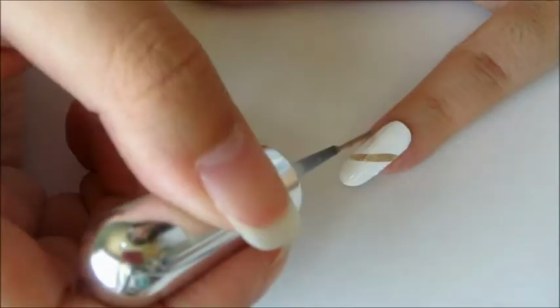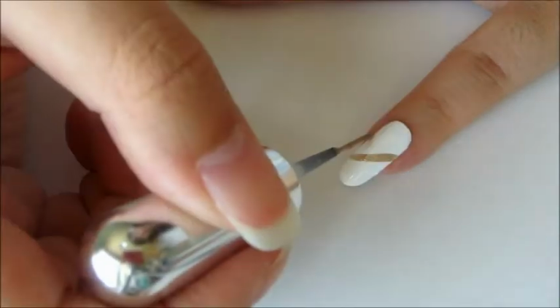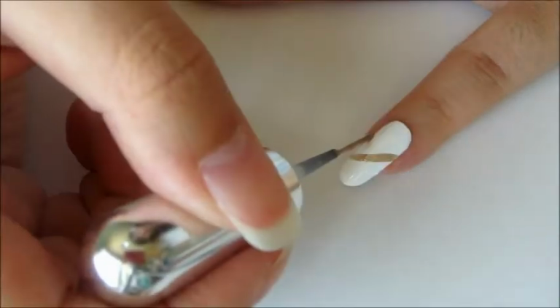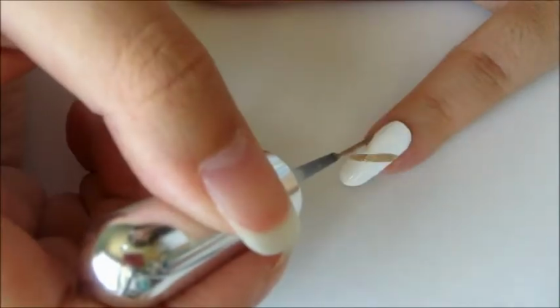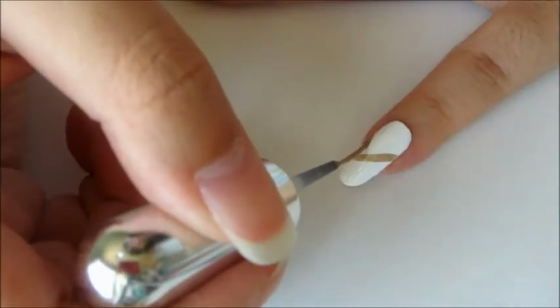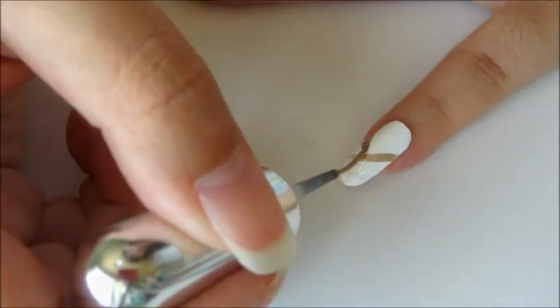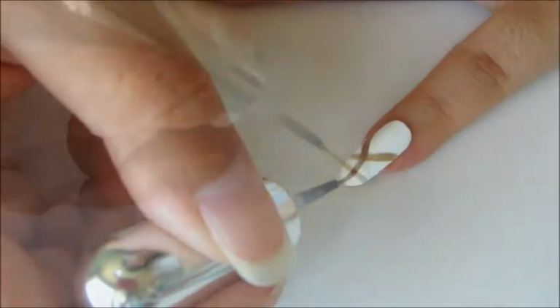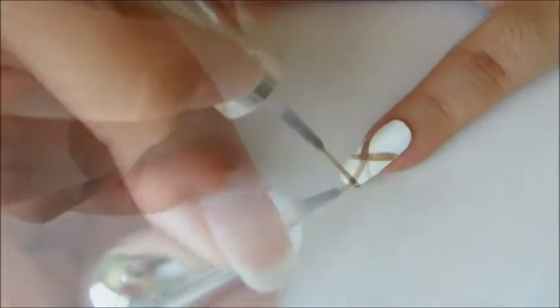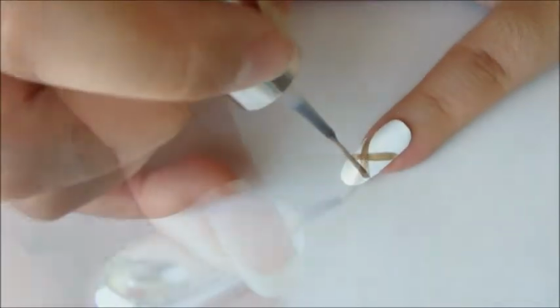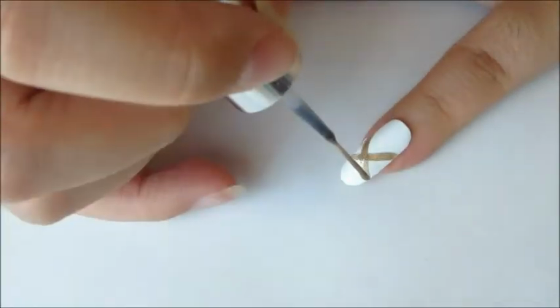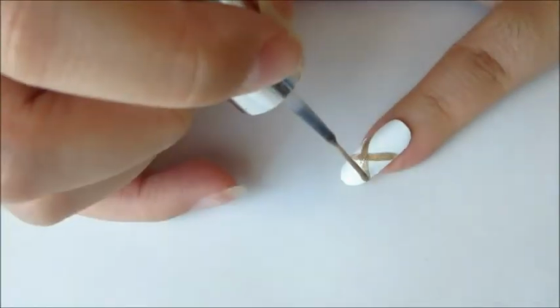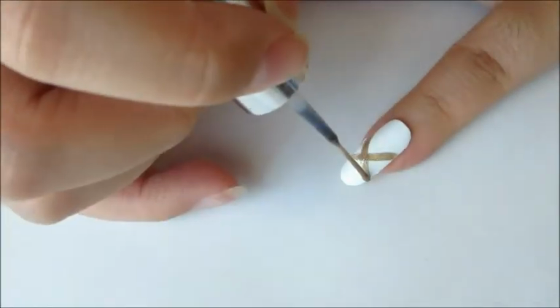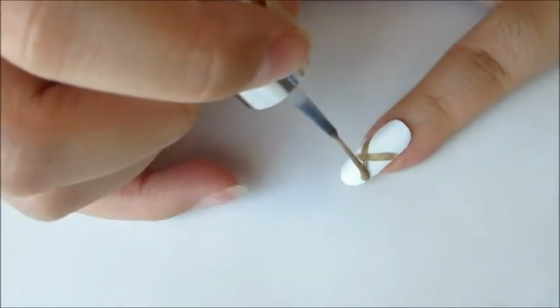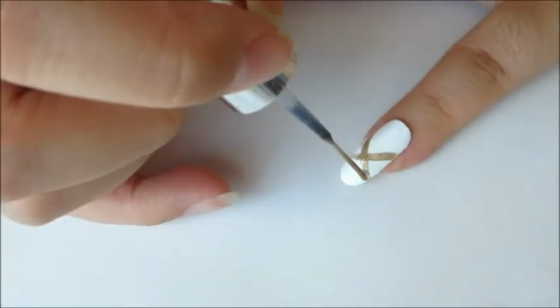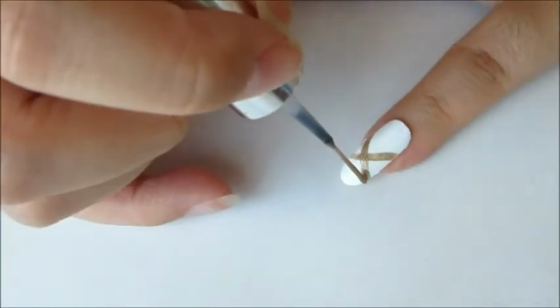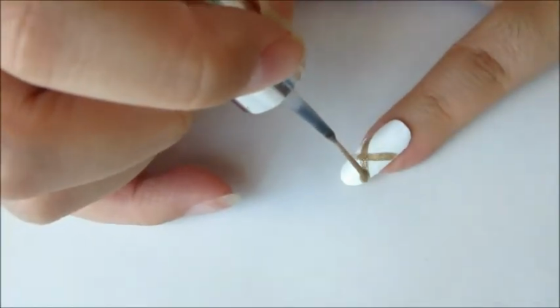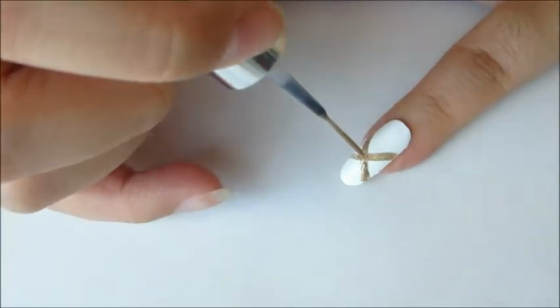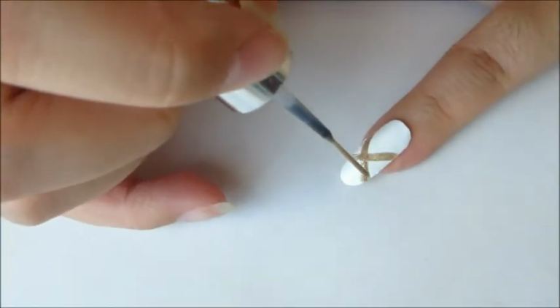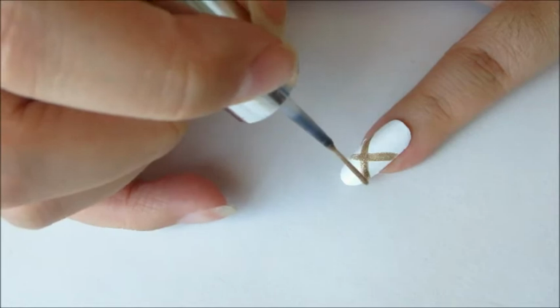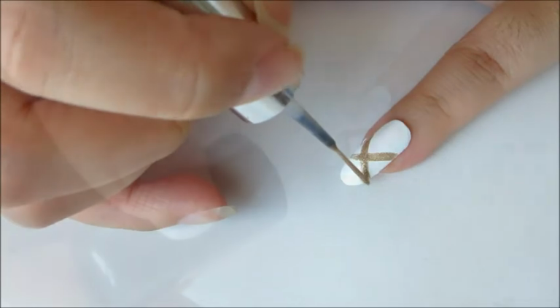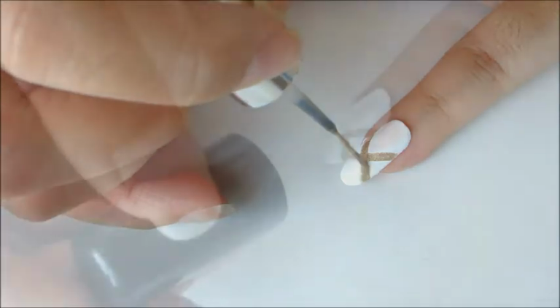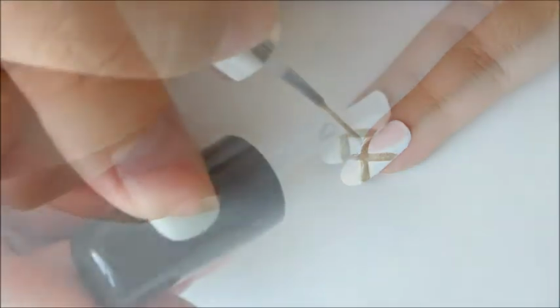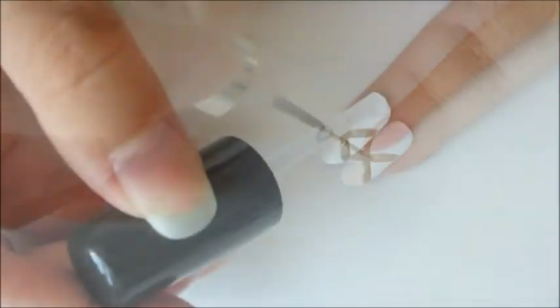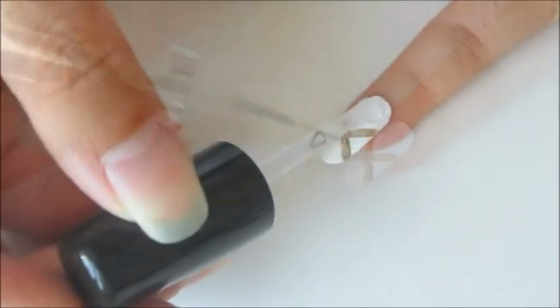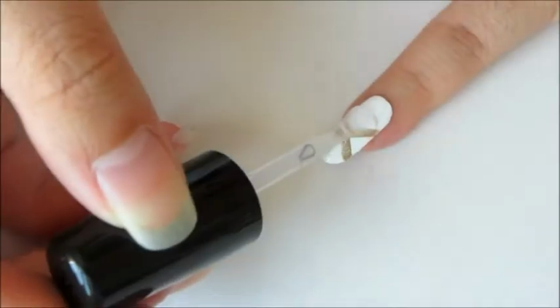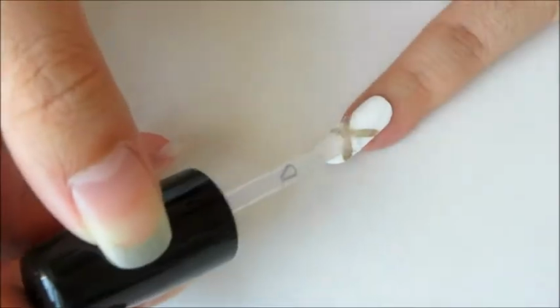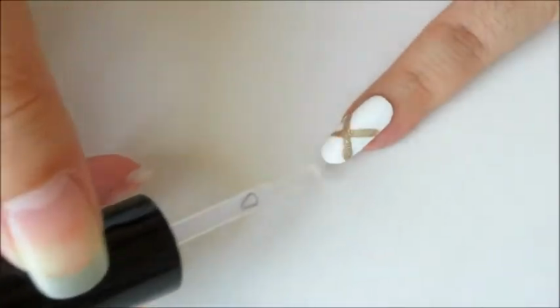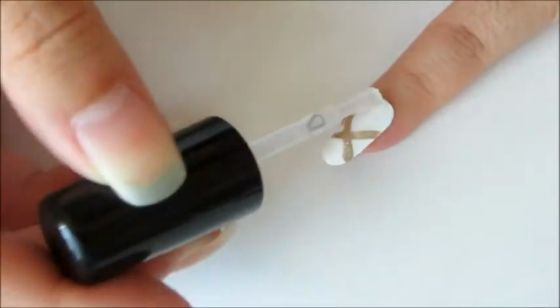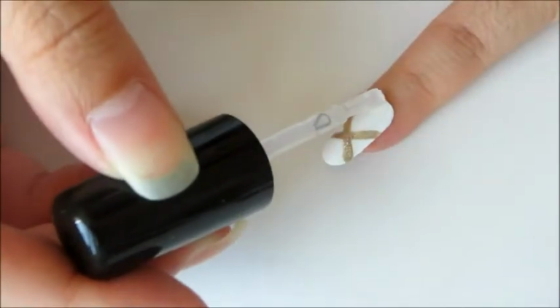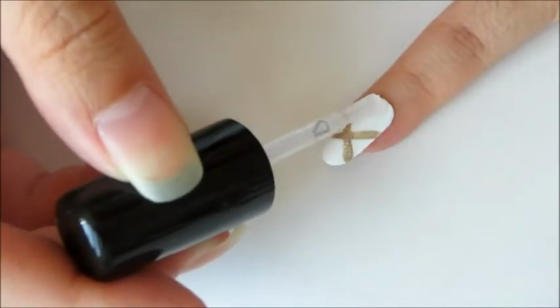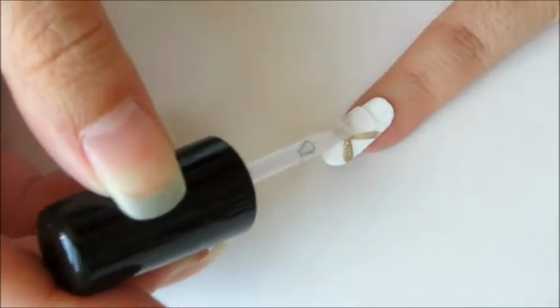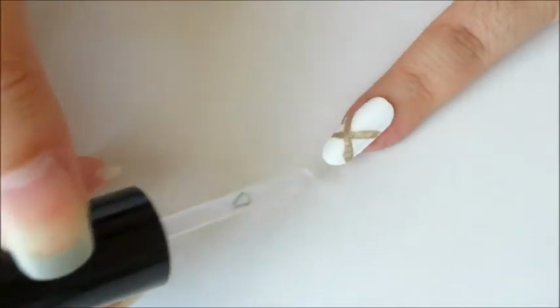For the pinky nail, draw an X with a gold nail polish. Then add a pearl at the base of the nail.